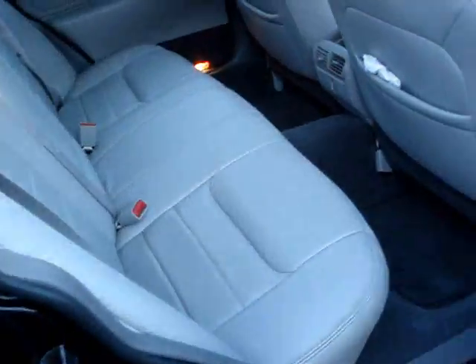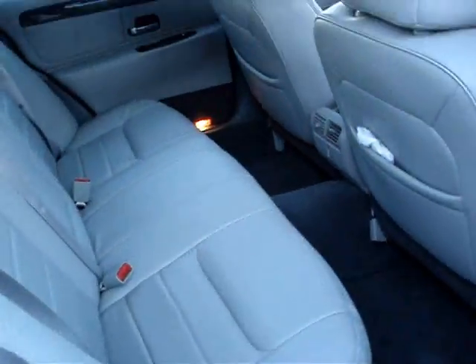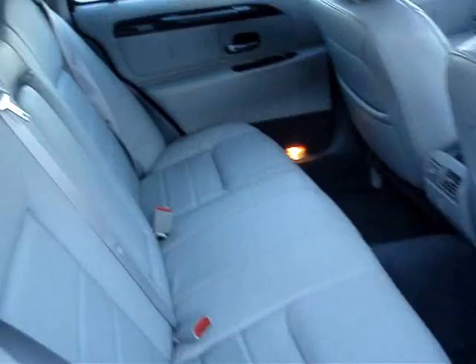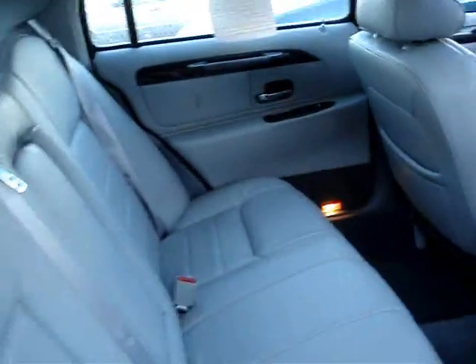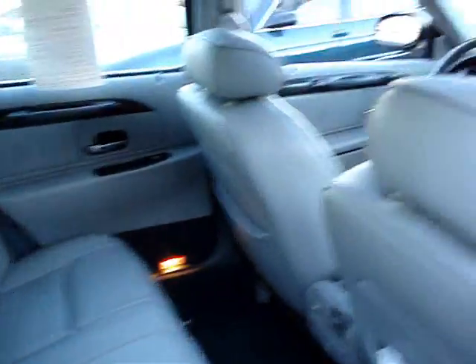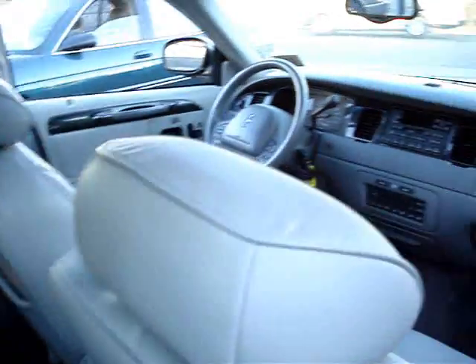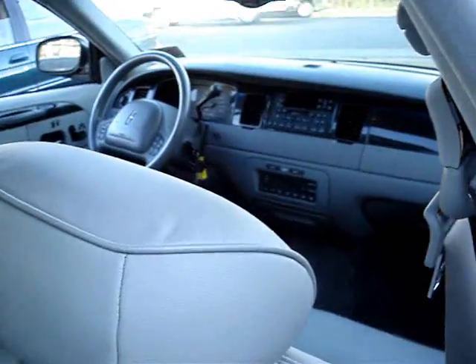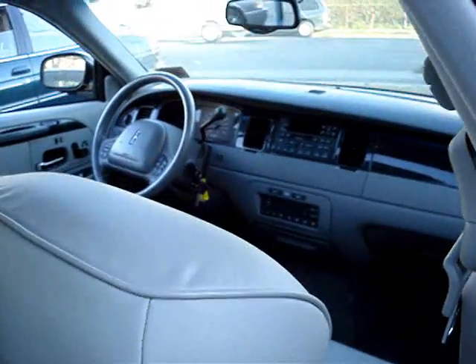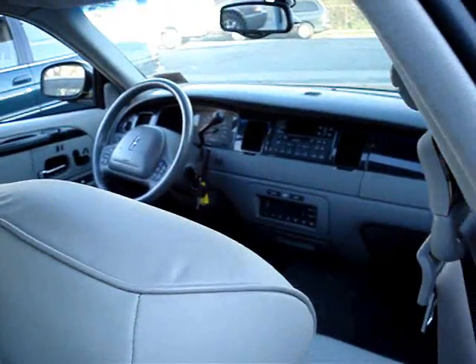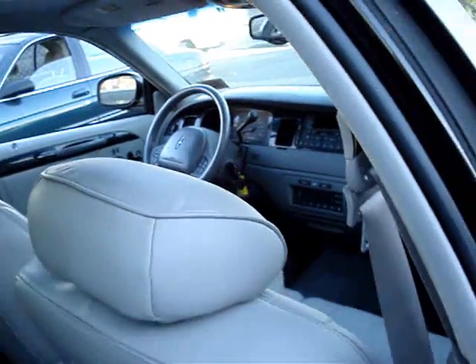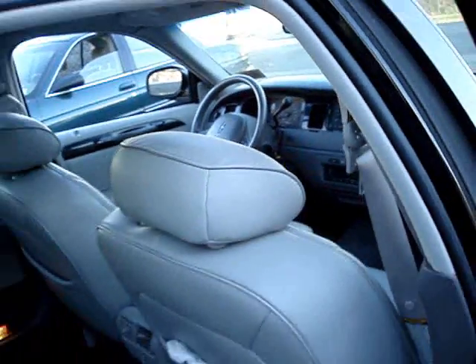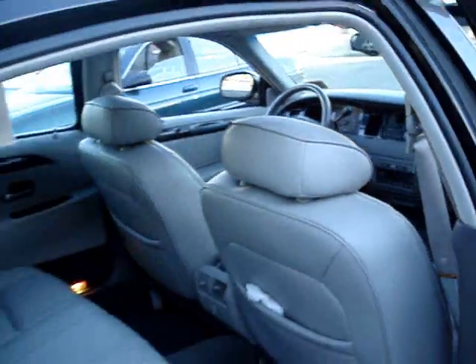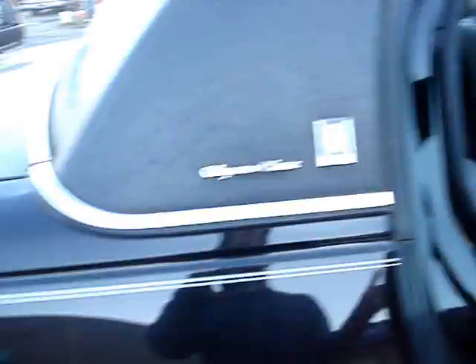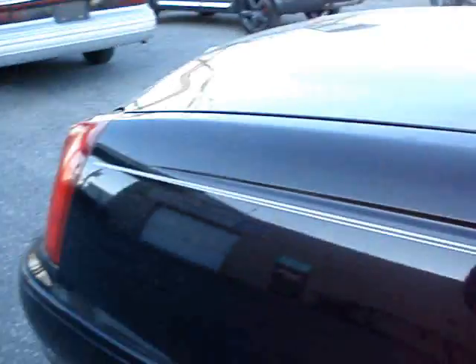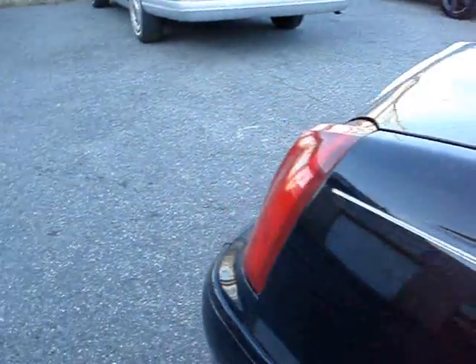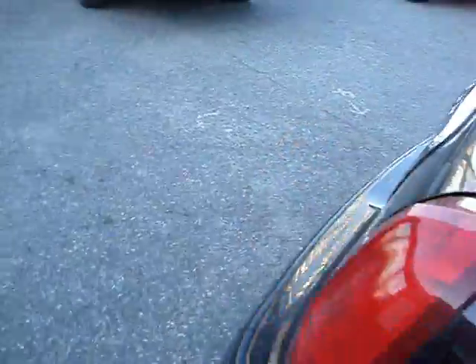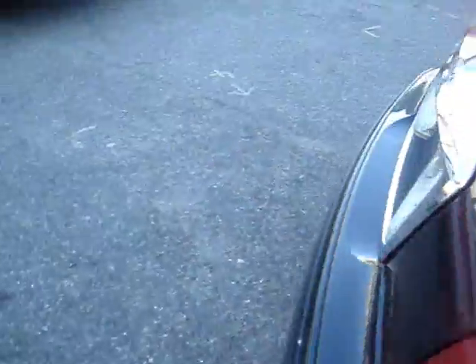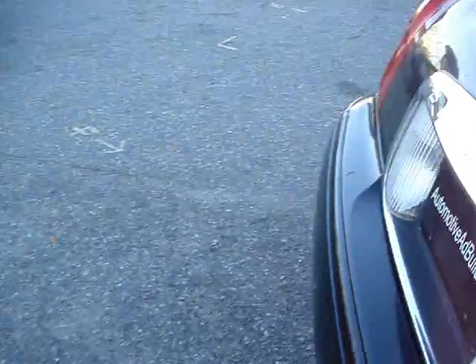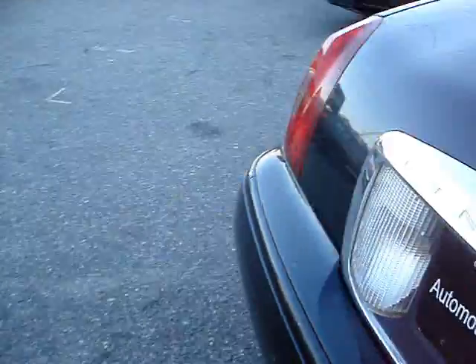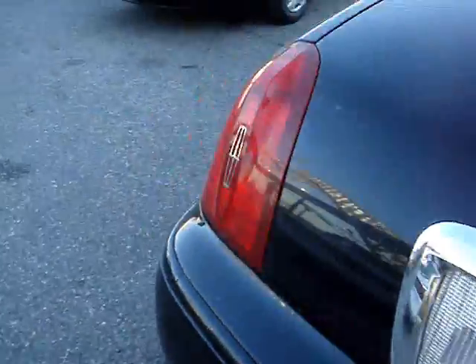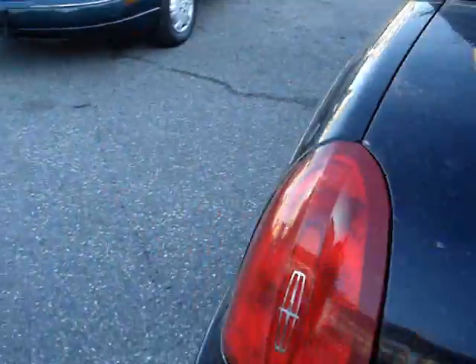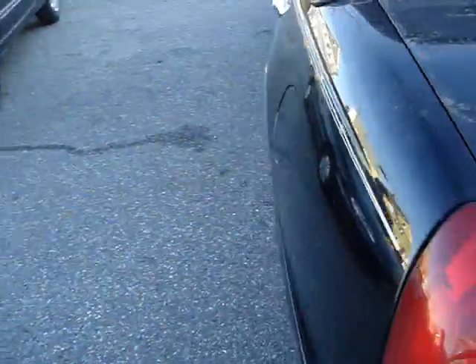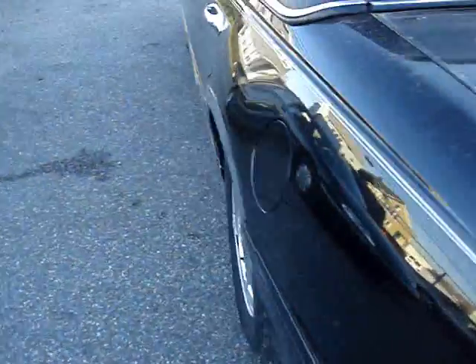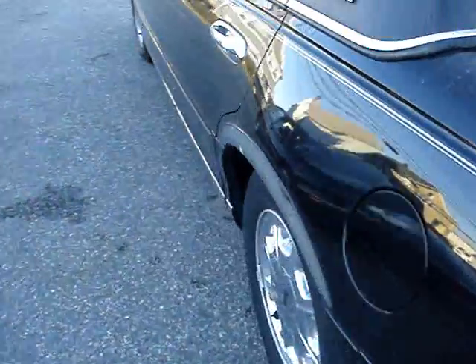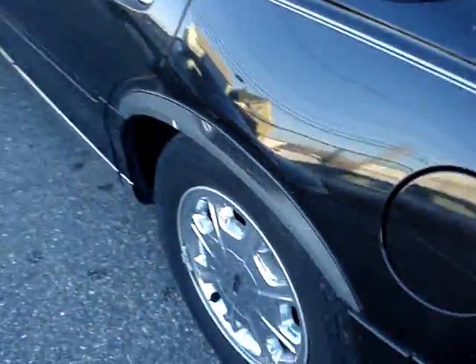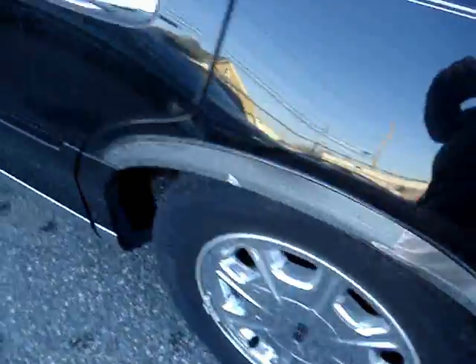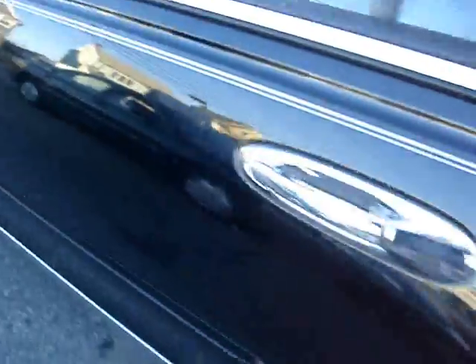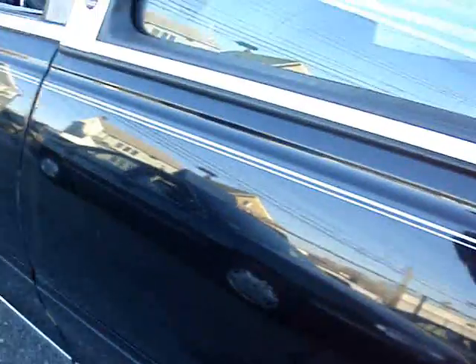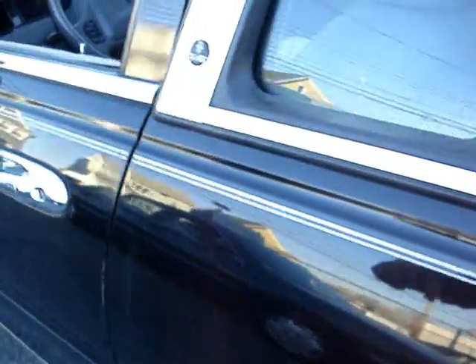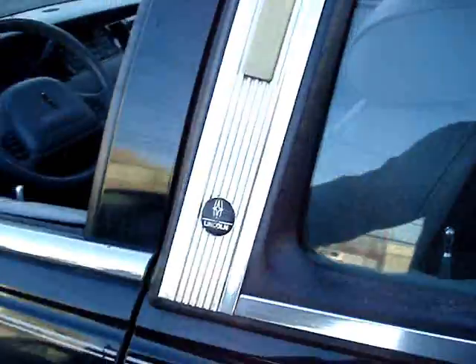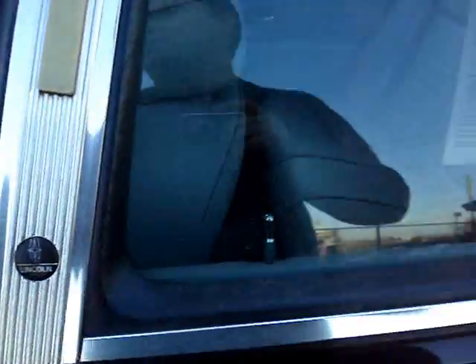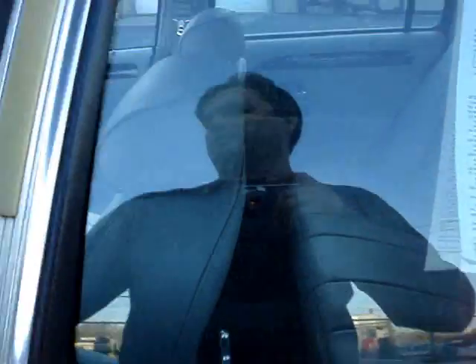Look at that — it's just gorgeous. A lot of features. Got the climate control in there, a lot of steering wheel controls for a lot of goodies. Body's in good shape. Chrome wheels.